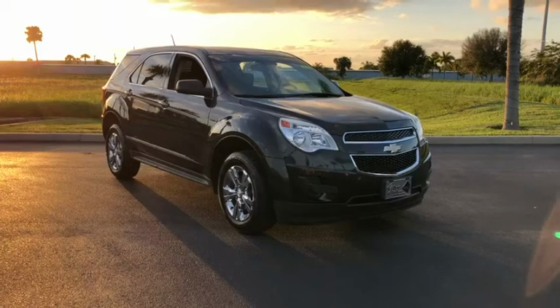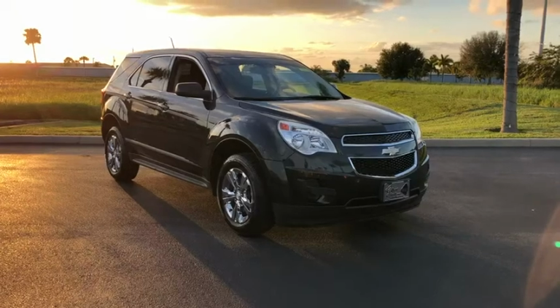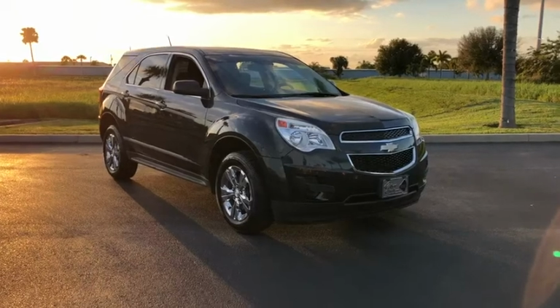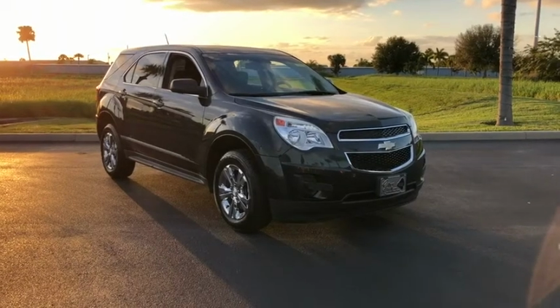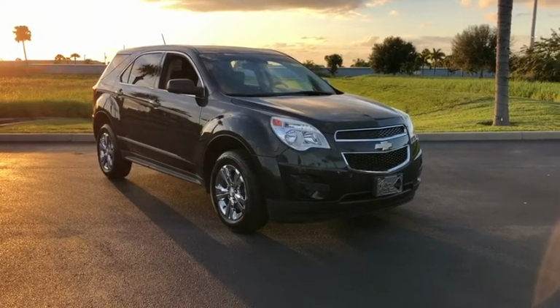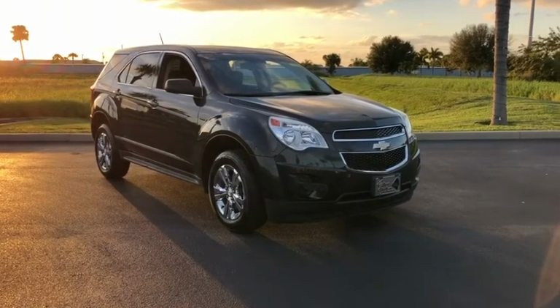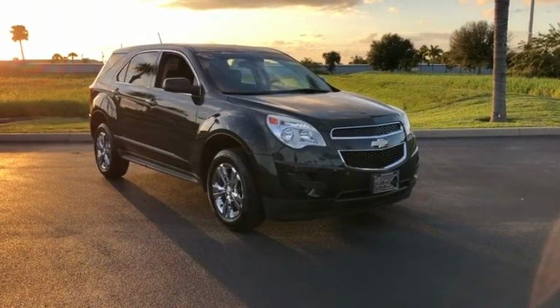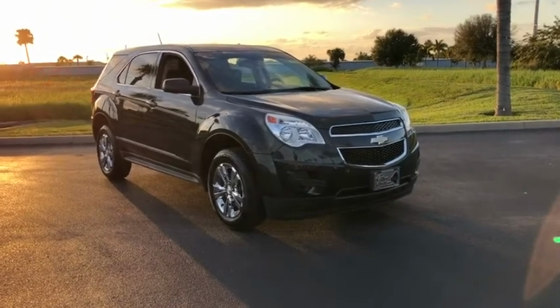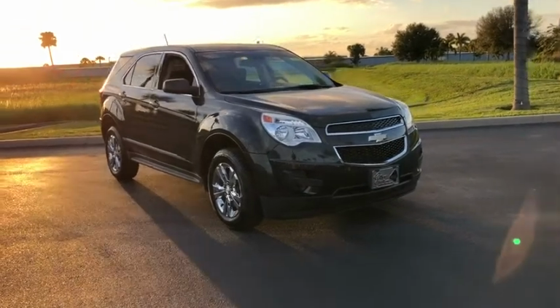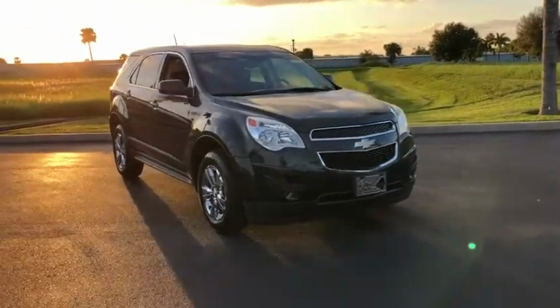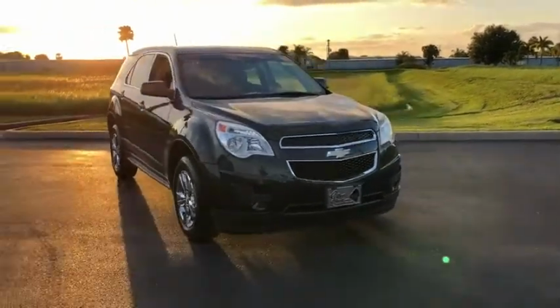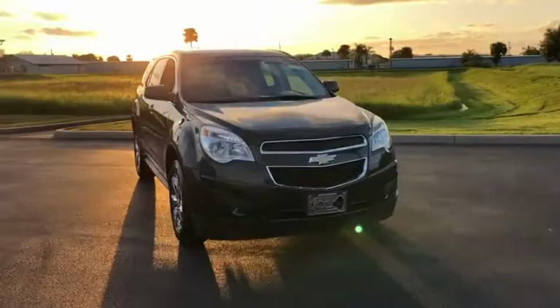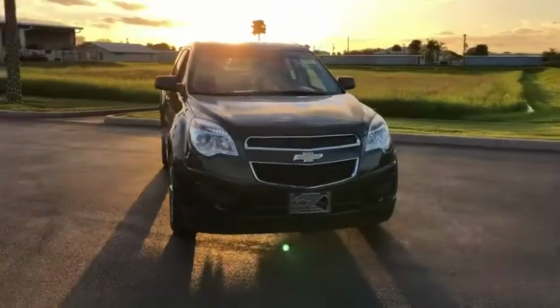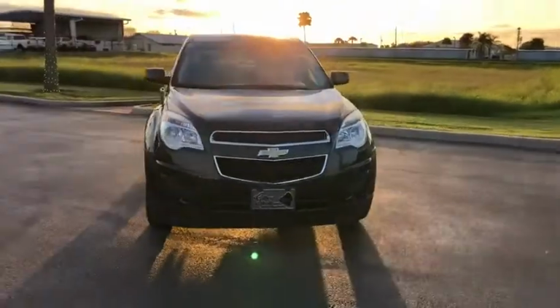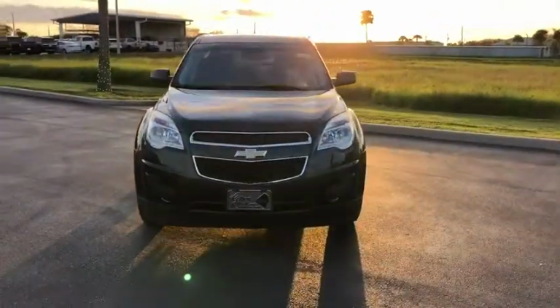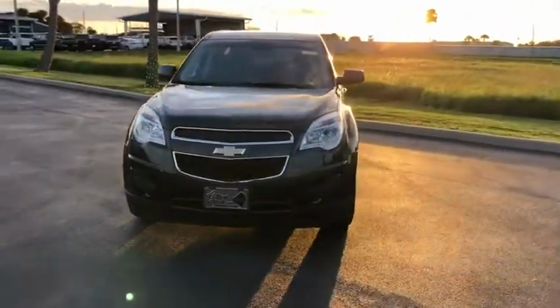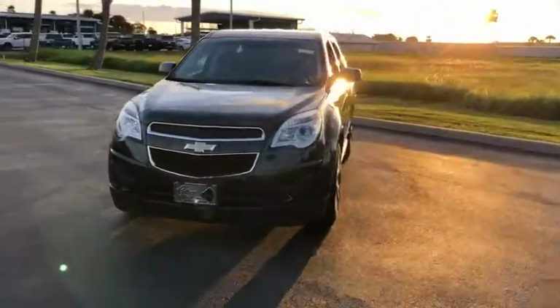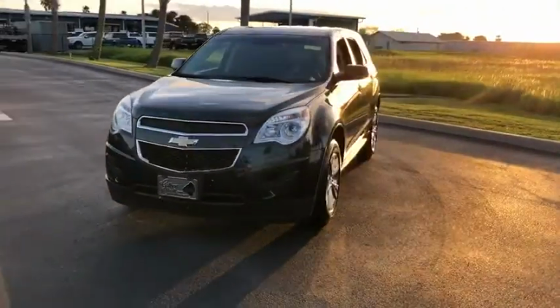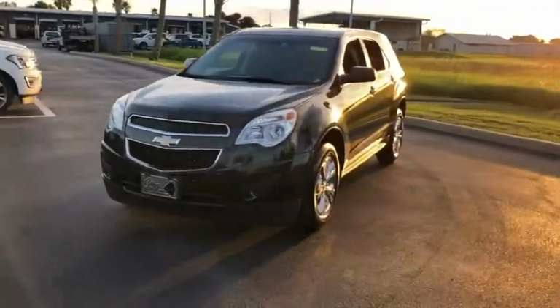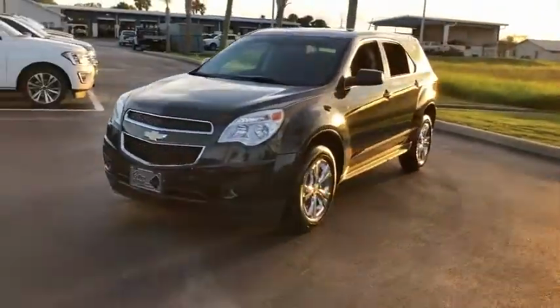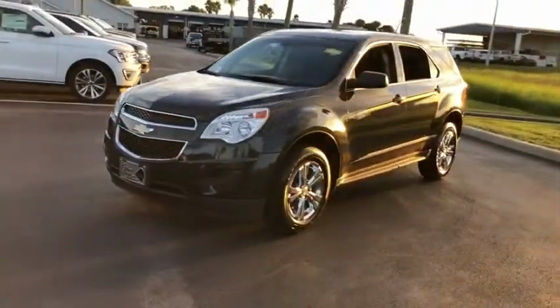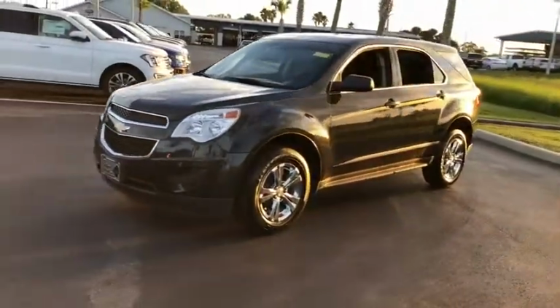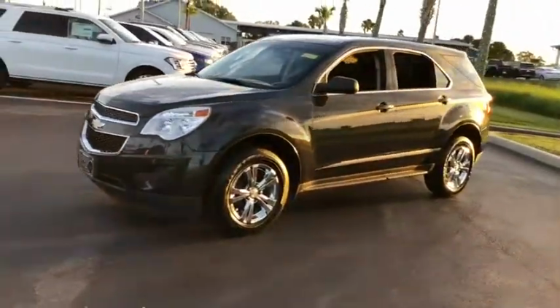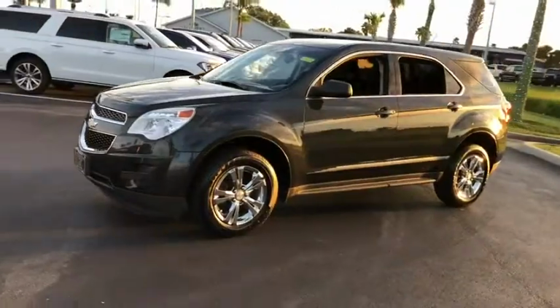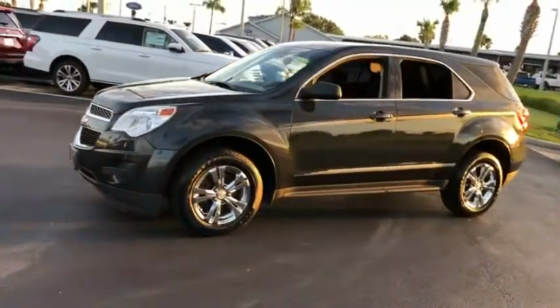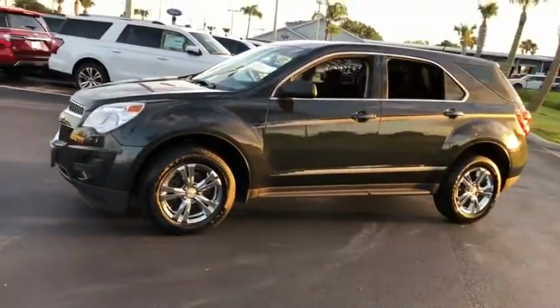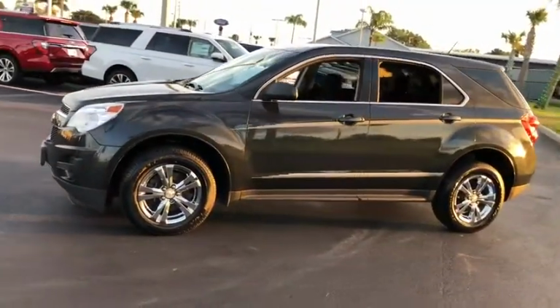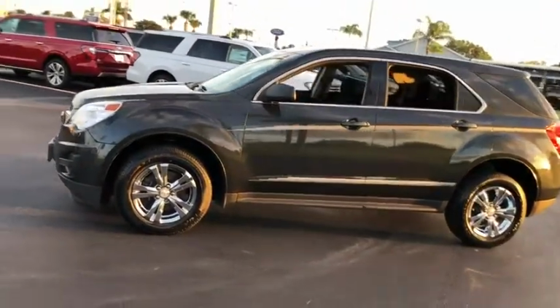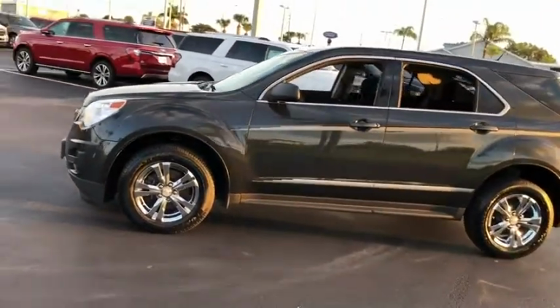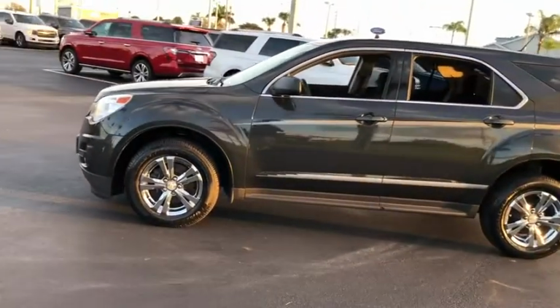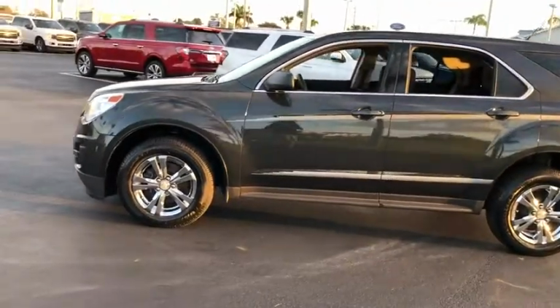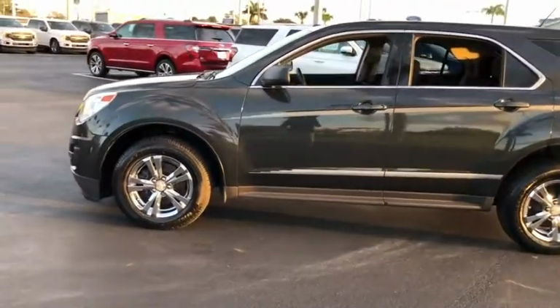Looking for the right vehicle? Check out the 2014 Chevrolet Equinox. Fuel efficiency, safety, and value equals the Chevy Equinox. This vehicle has less than 65,000 miles. Here are some of this vehicle's great options.